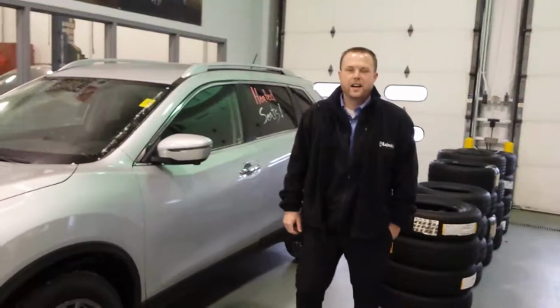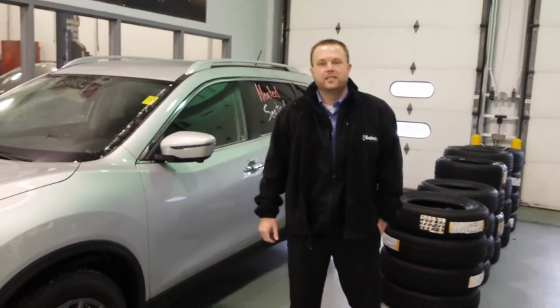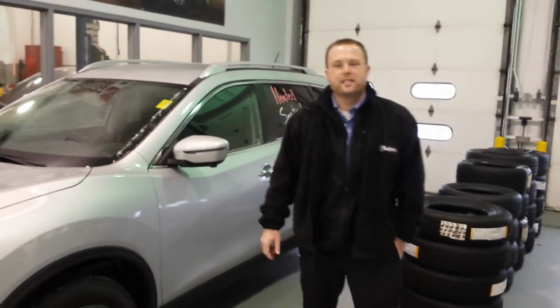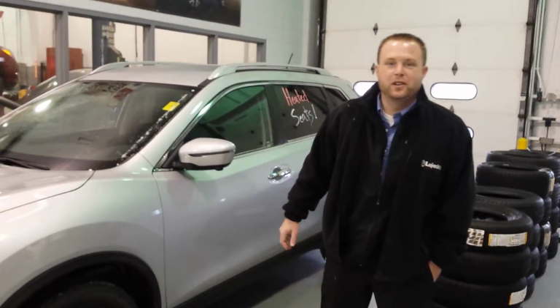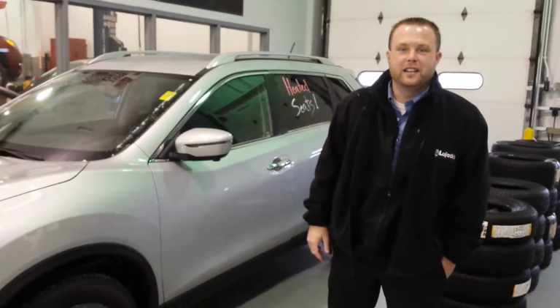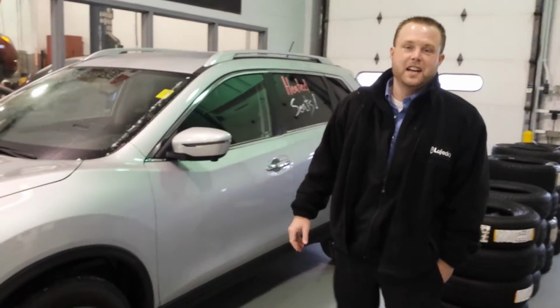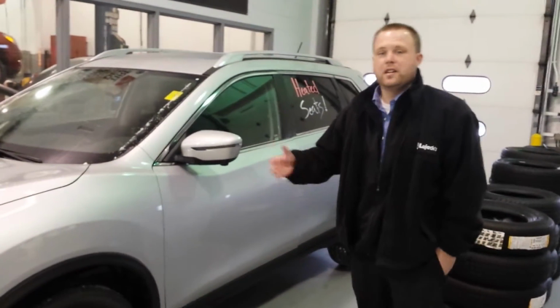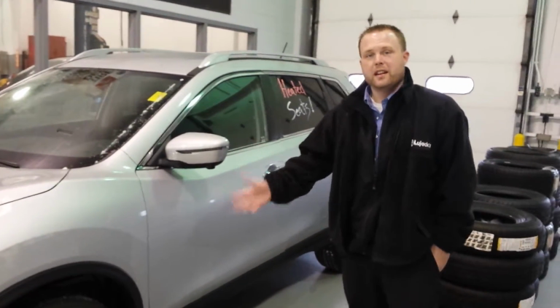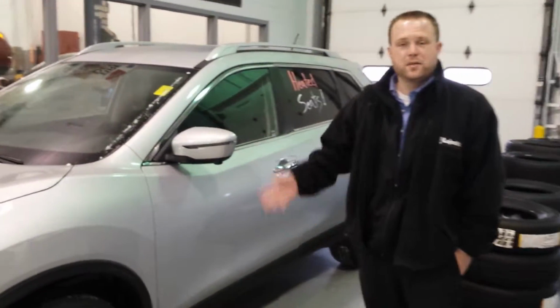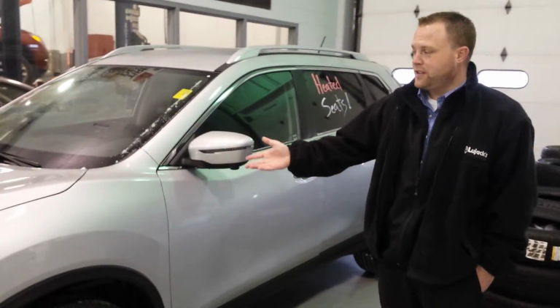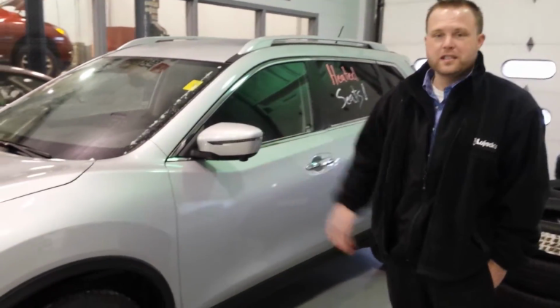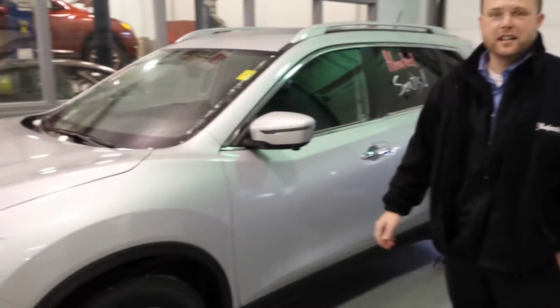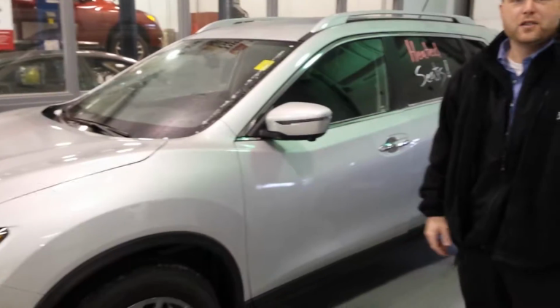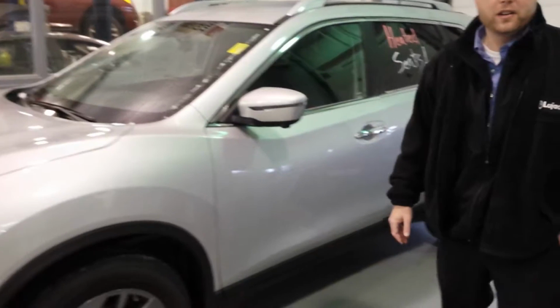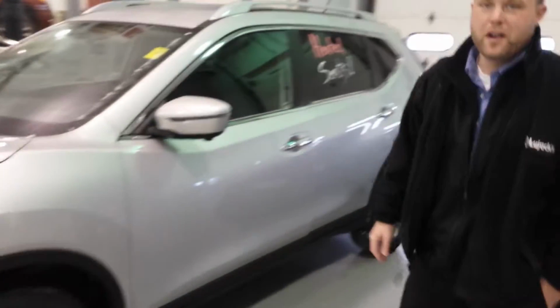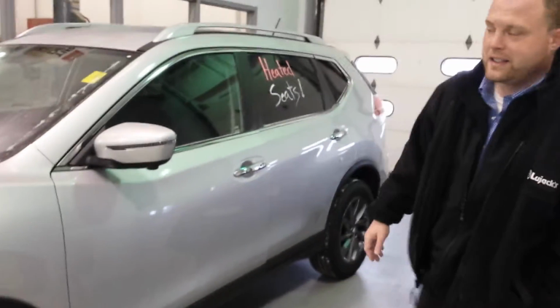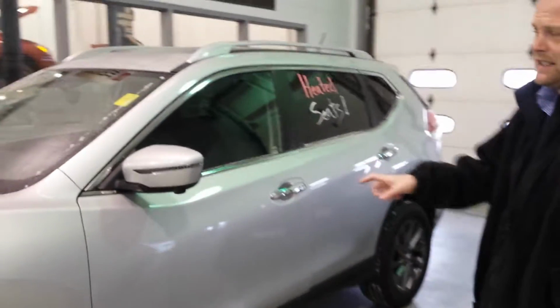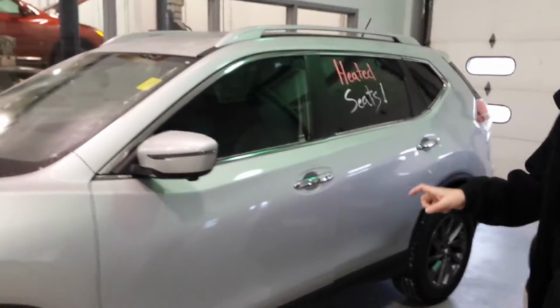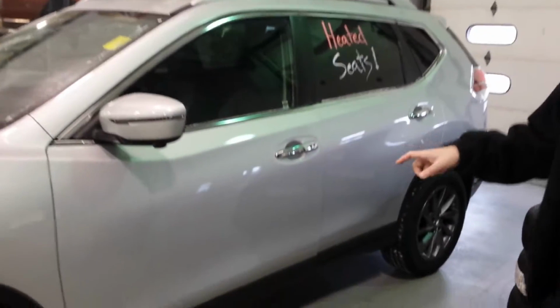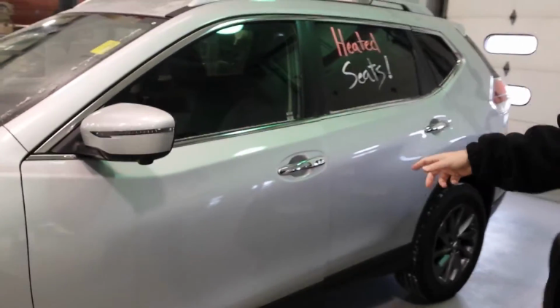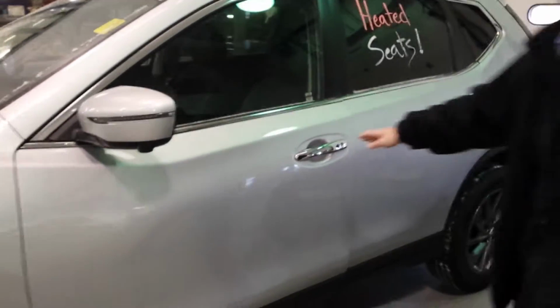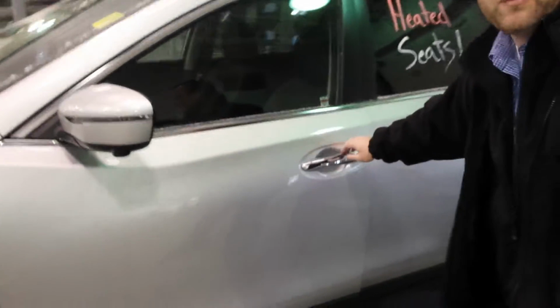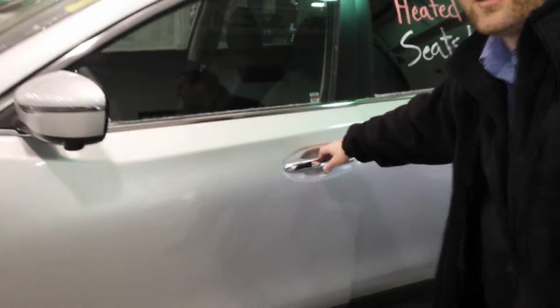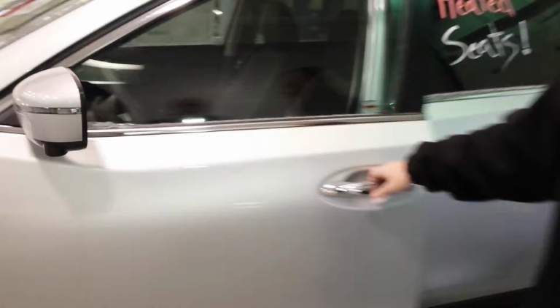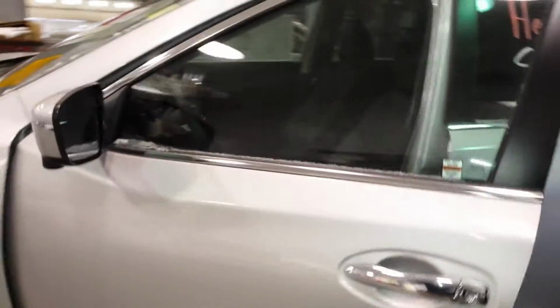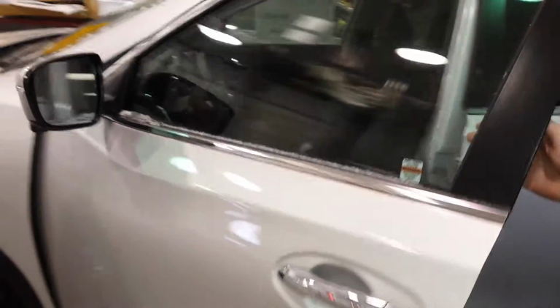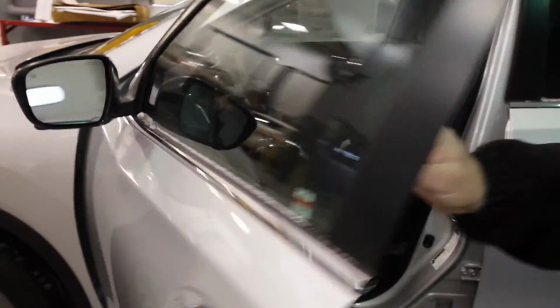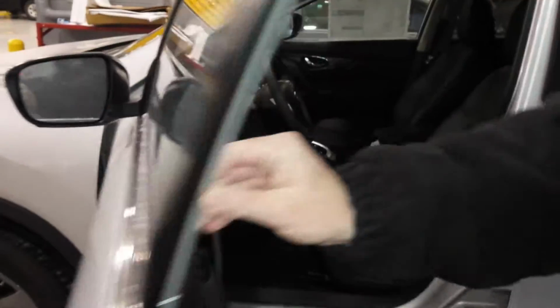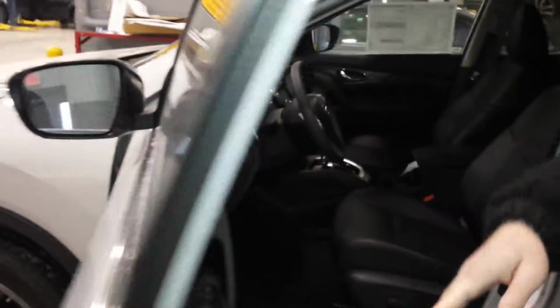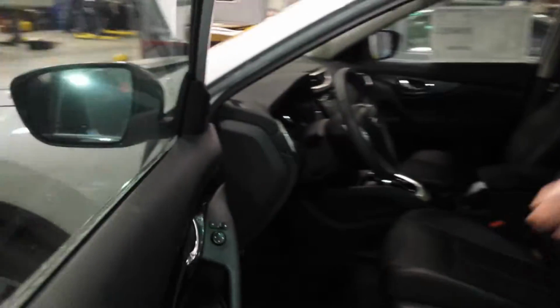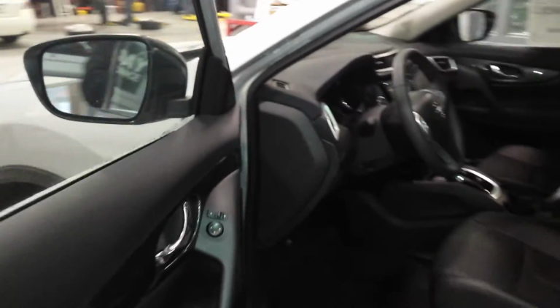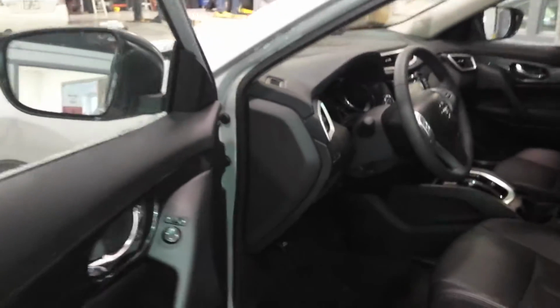Hi John, this is Casey Smith here at LooJack Nissan. Just wanted to get in touch with you on the 2016 Nissan Rogue that you had inquired about. This is the exact one that you were looking for in the Brilliant Silver. The SL does have the all-wheel drive.